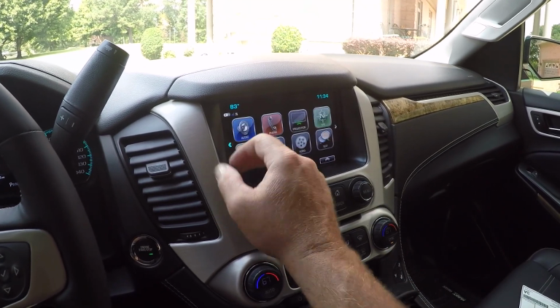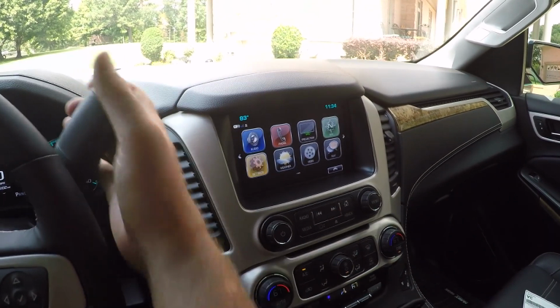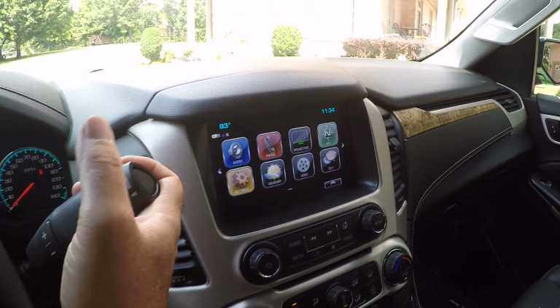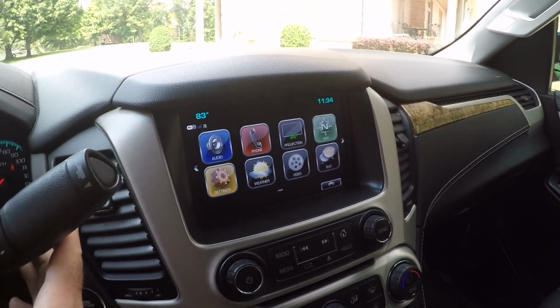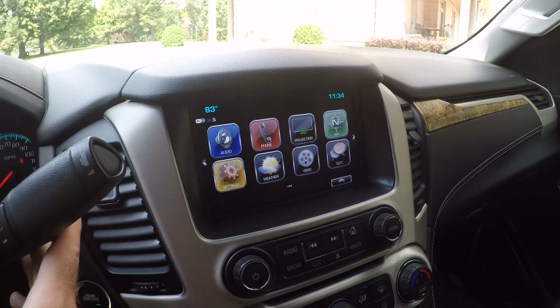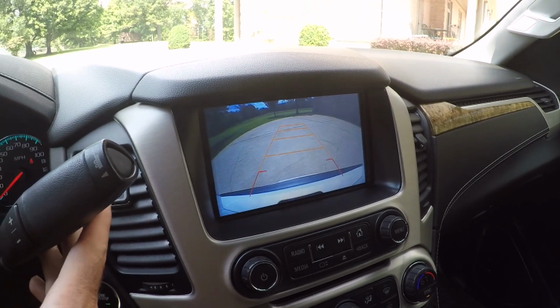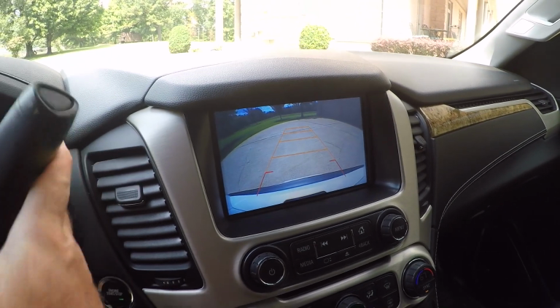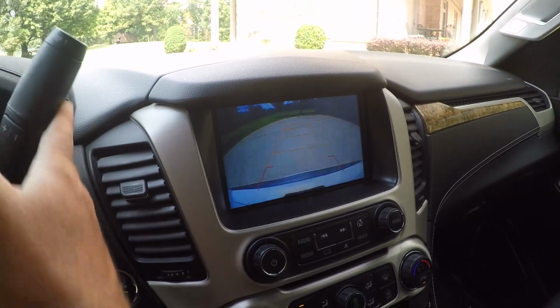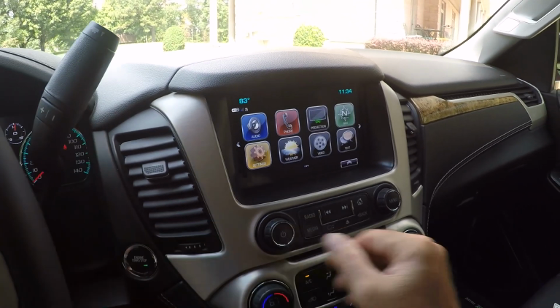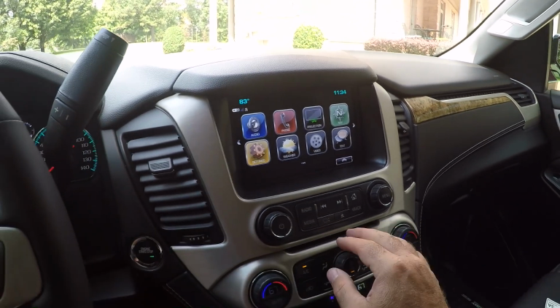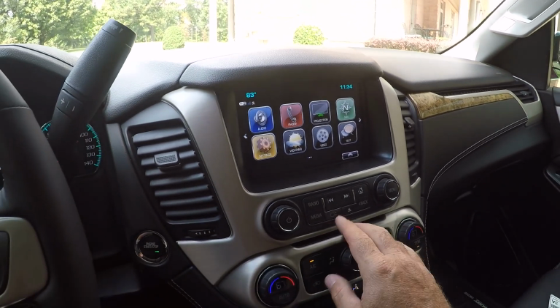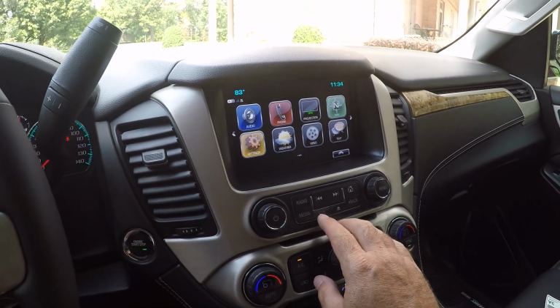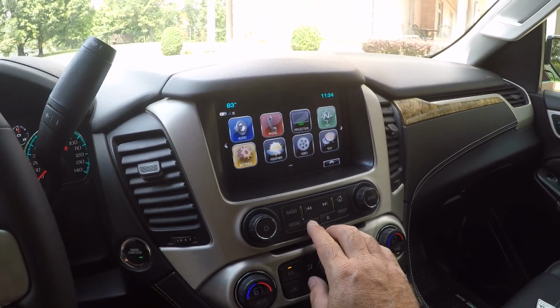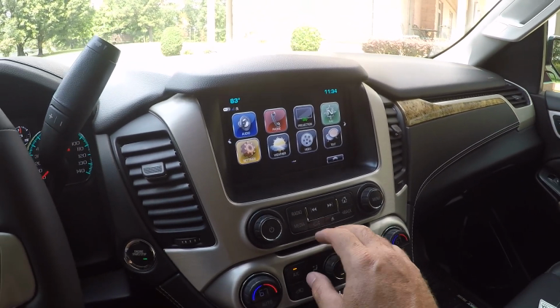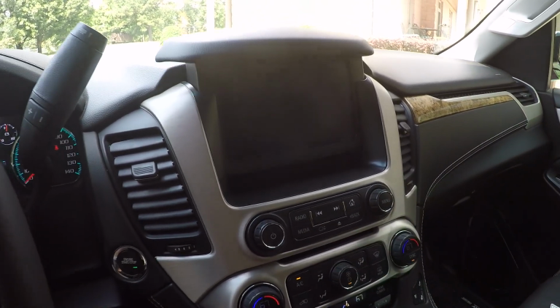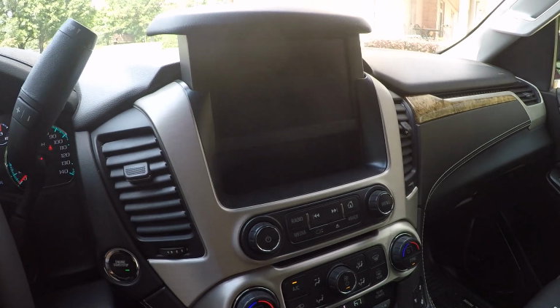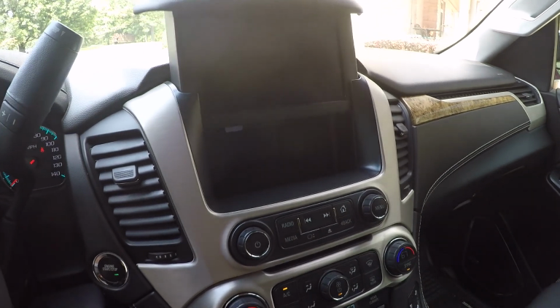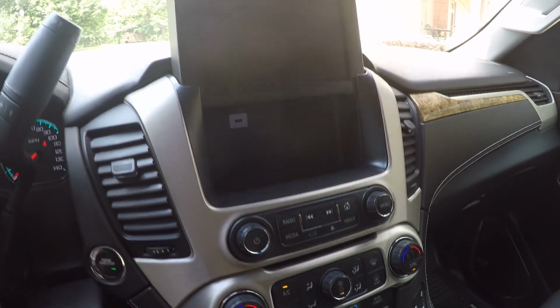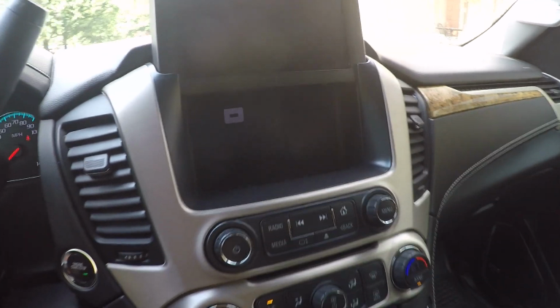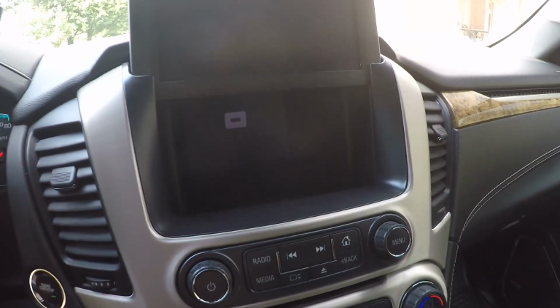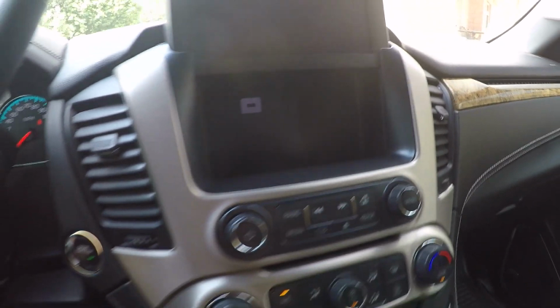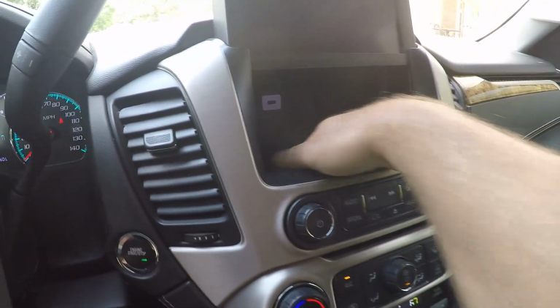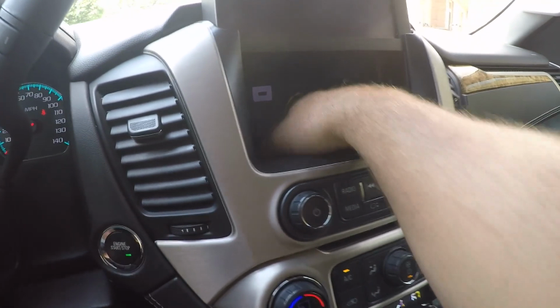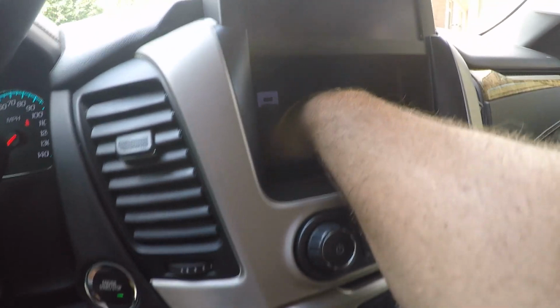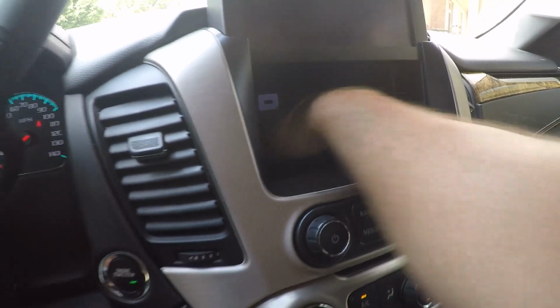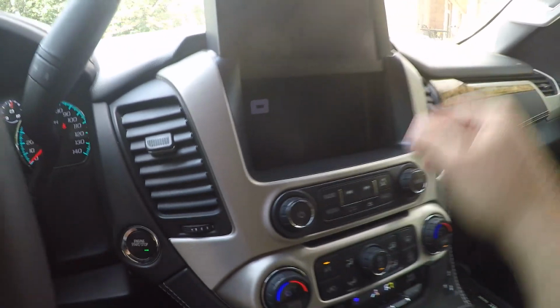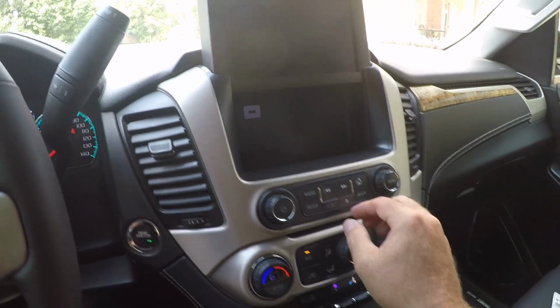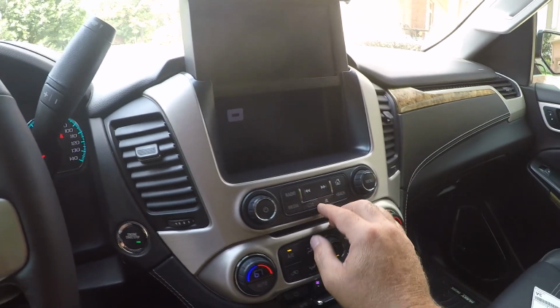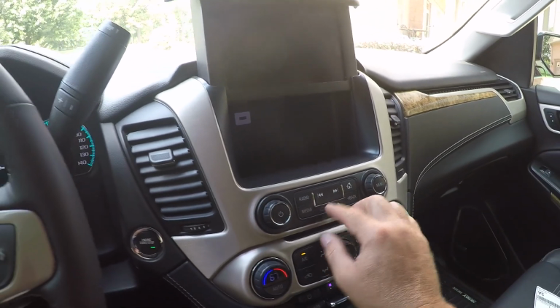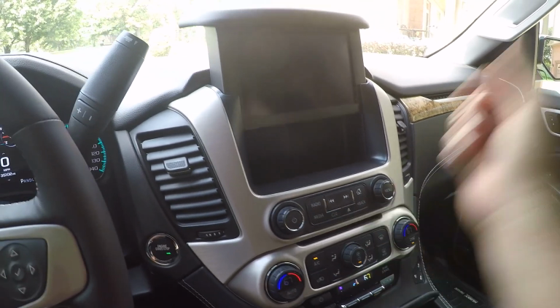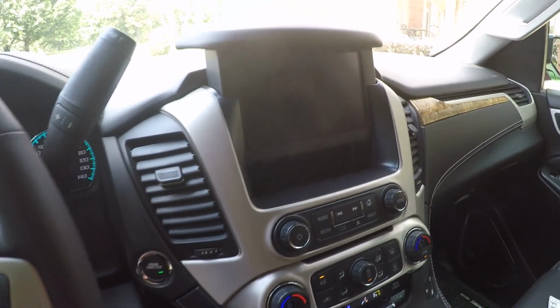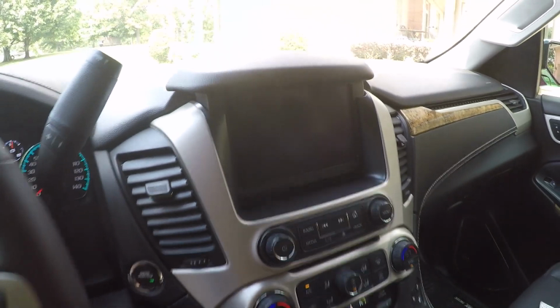Got your backup camera right here — we can put it in reverse. There's also a nice storage compartment where you can hide things or keep things out of the way. It's pretty deep, and it's got a USB port in here to keep your device charged. It closes up nice.